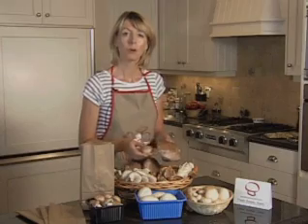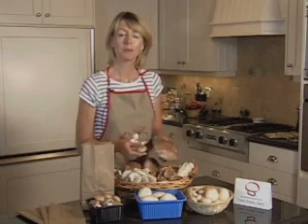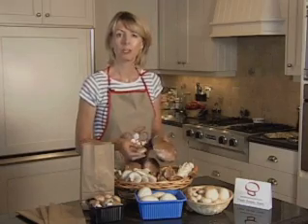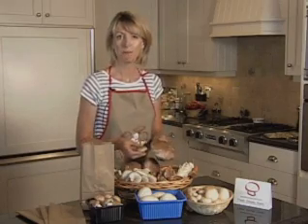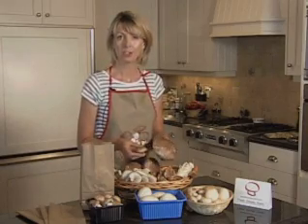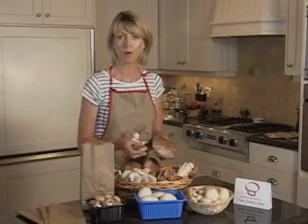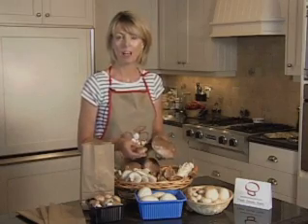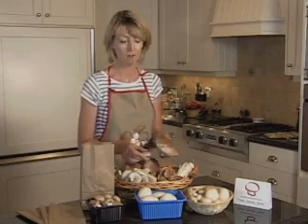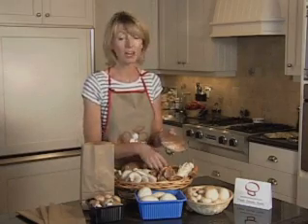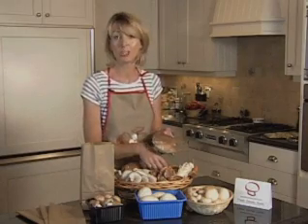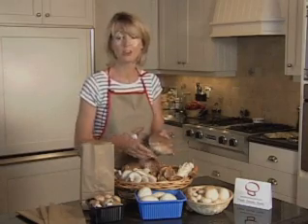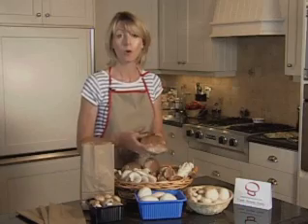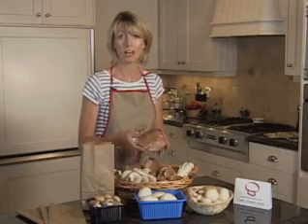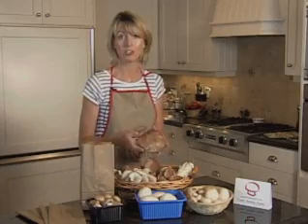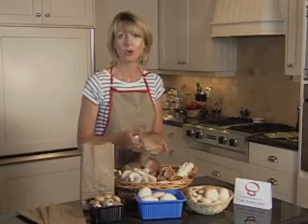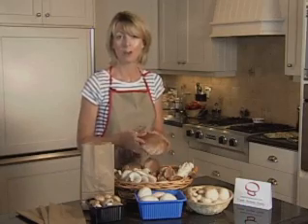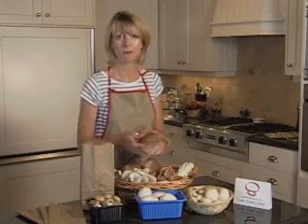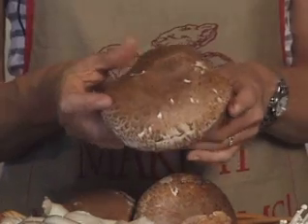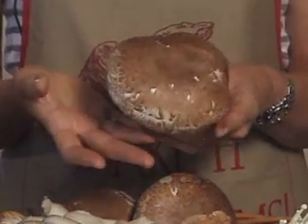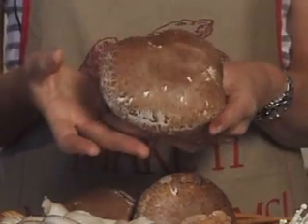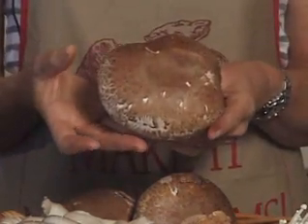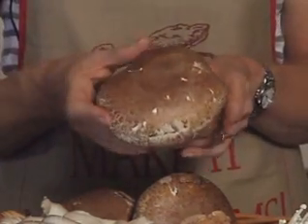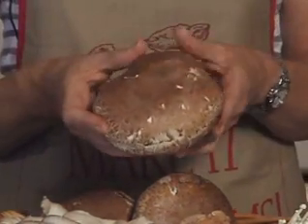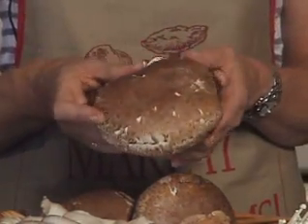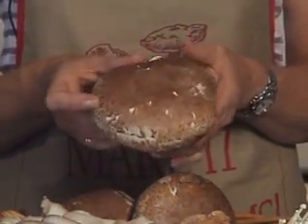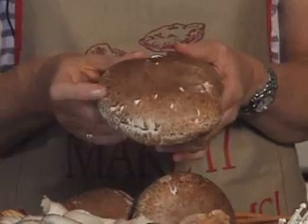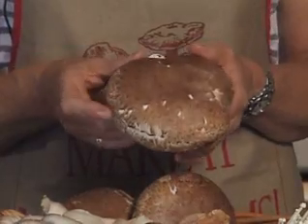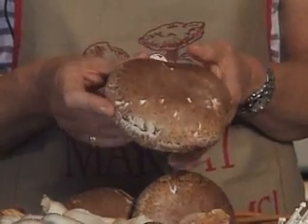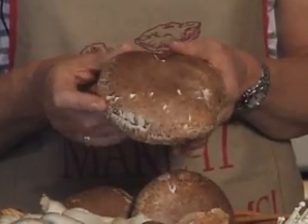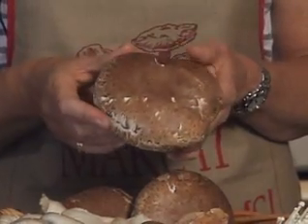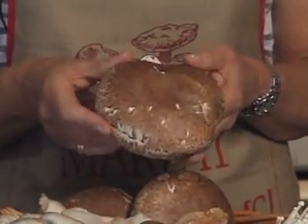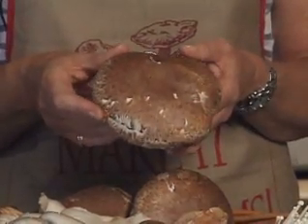Portabellas can be grilled, baked or fried. They make a great appetizer or side dish or an entree. Because of their natural meatiness, they also make a great meat substitute with no cholesterol, sodium or fat.